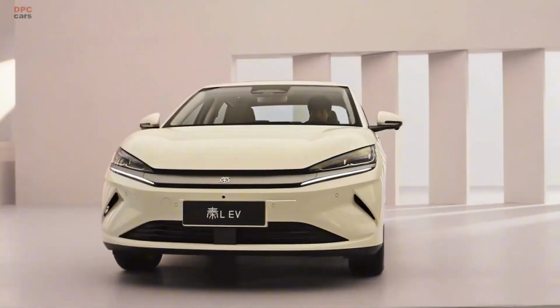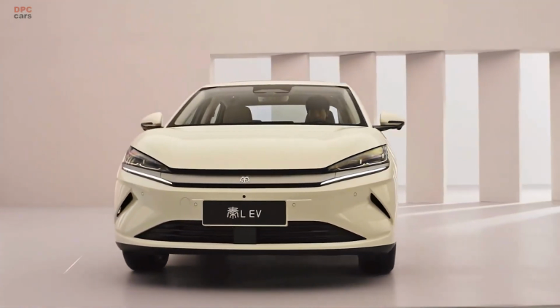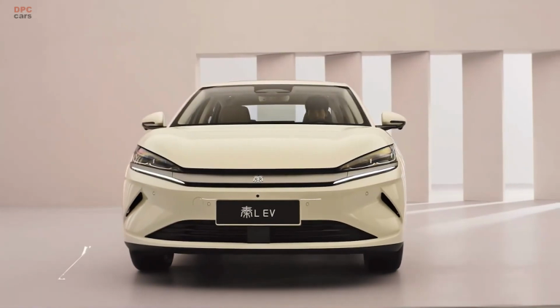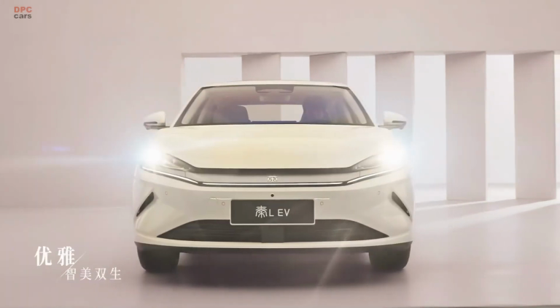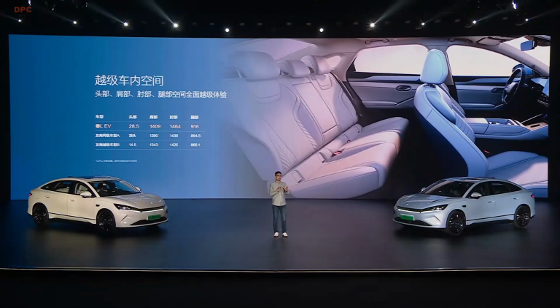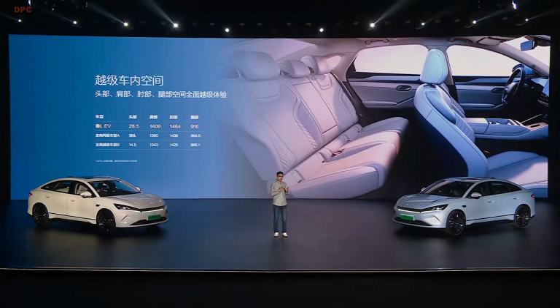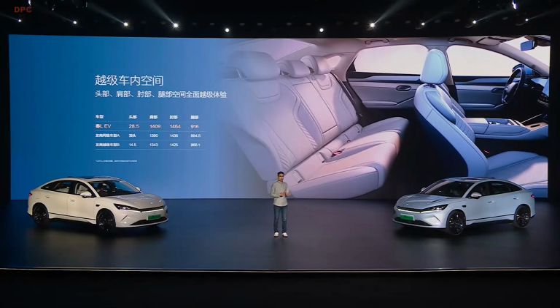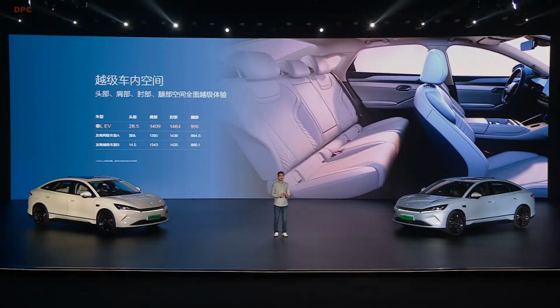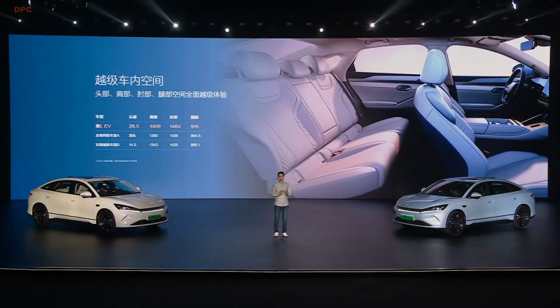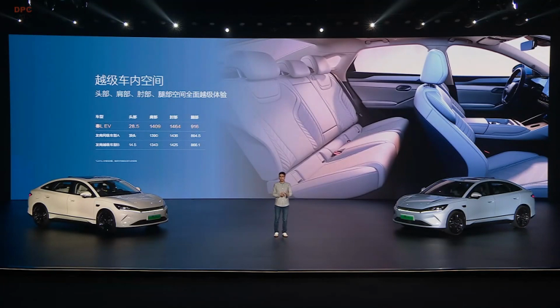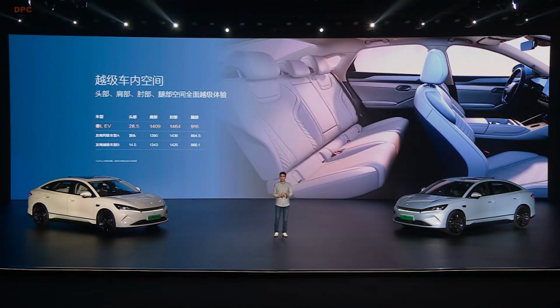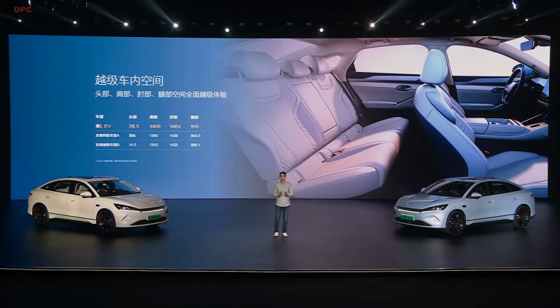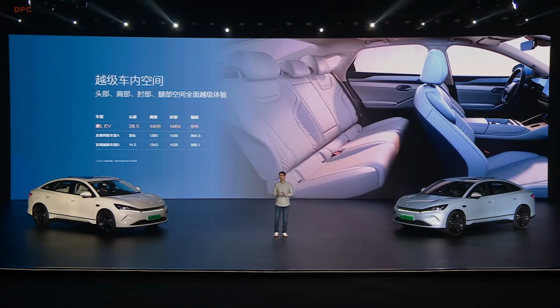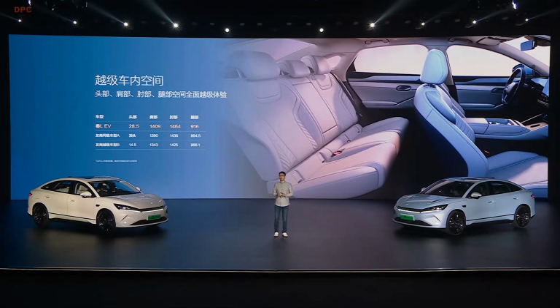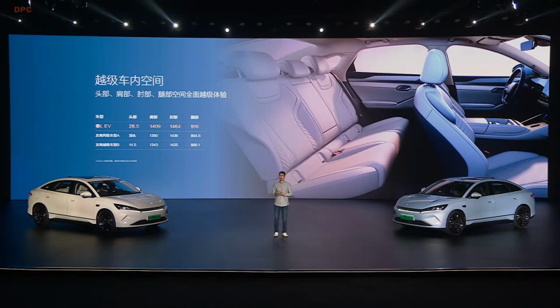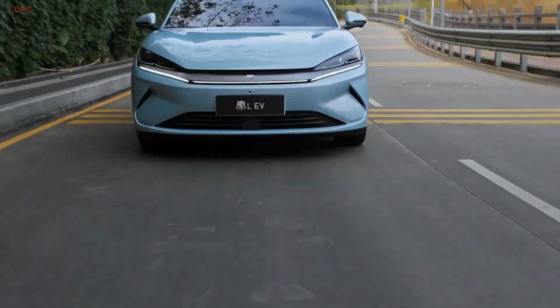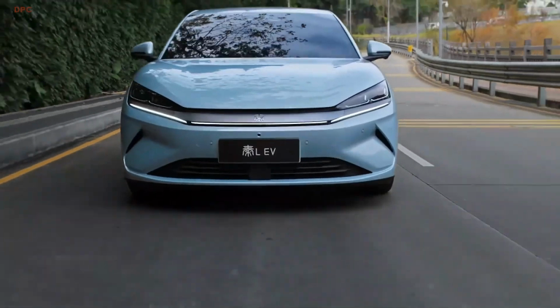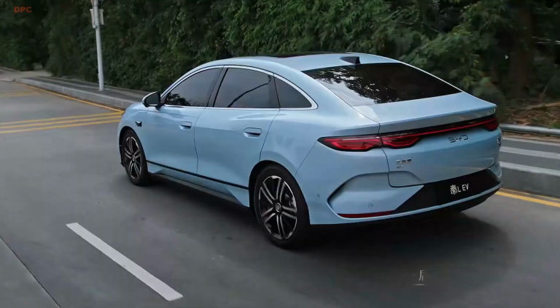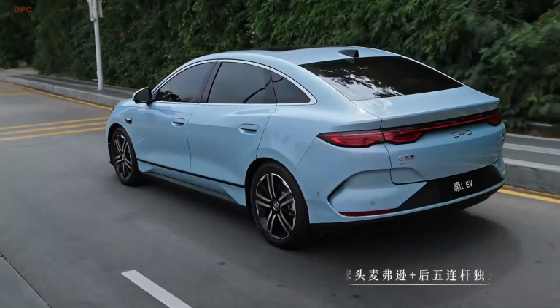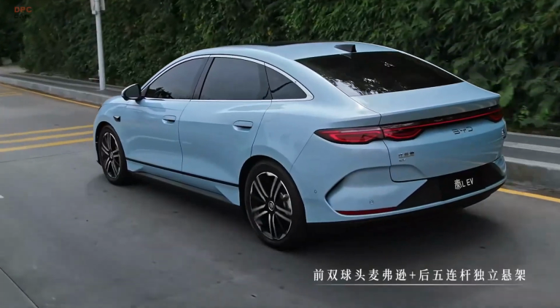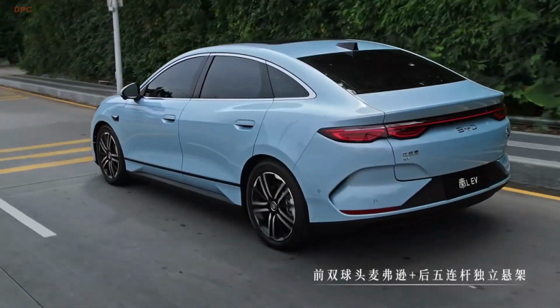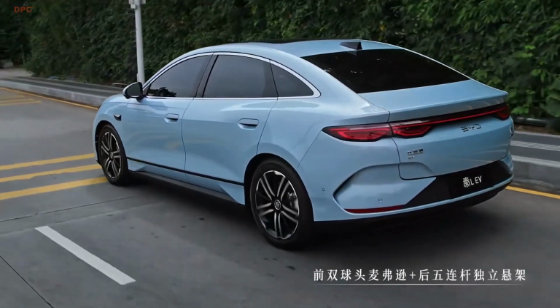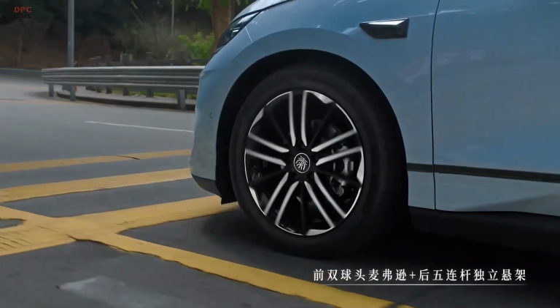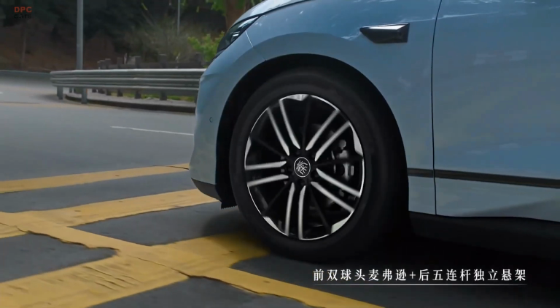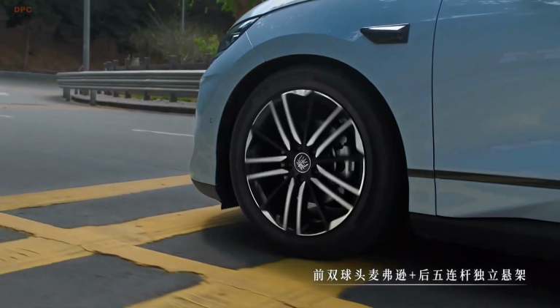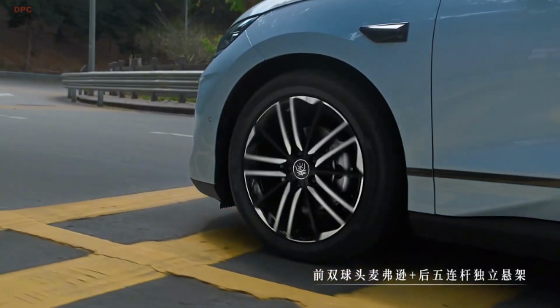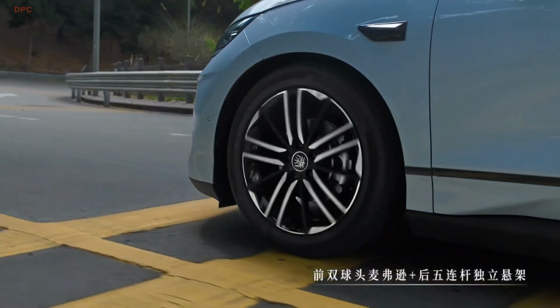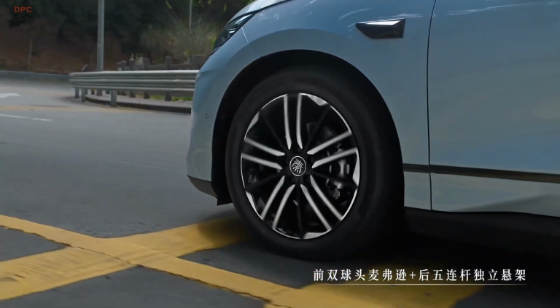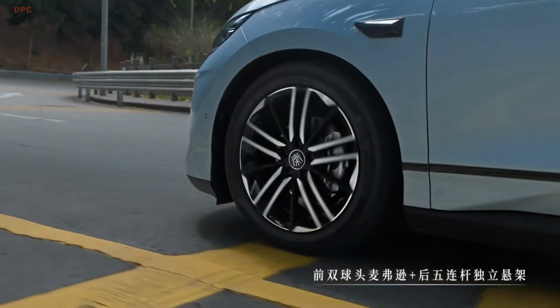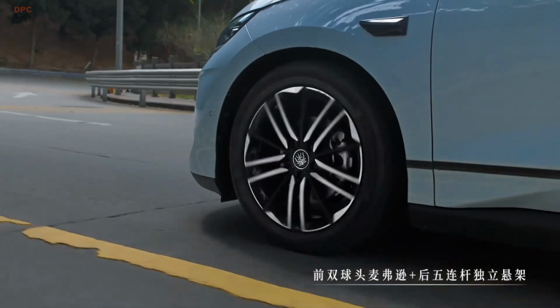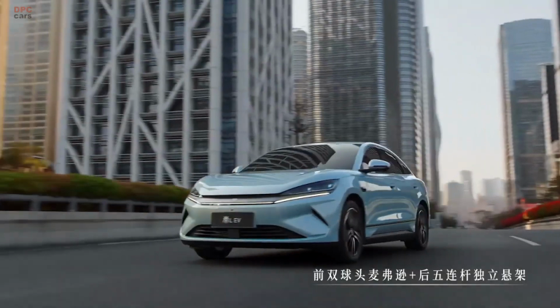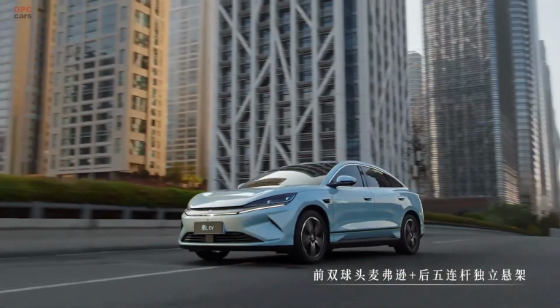It offers a tight turning radius of just 5.4 meters, making it city-friendly. You can pick from four exterior colors: gray, white, green, and beige.